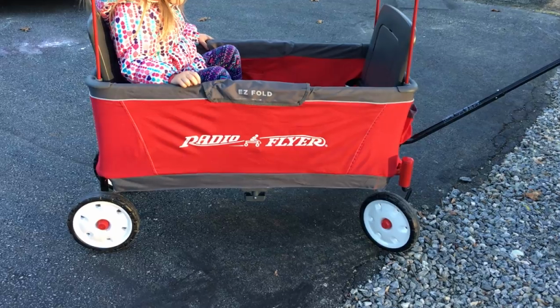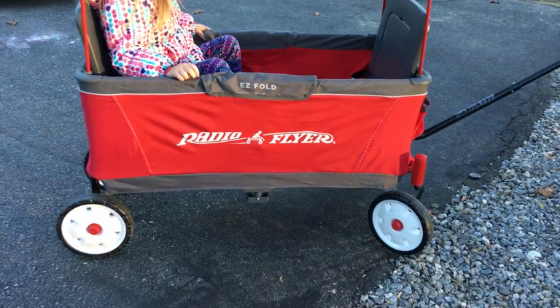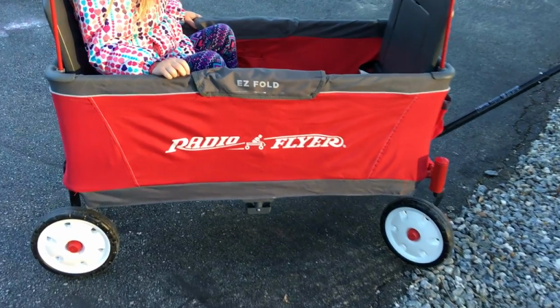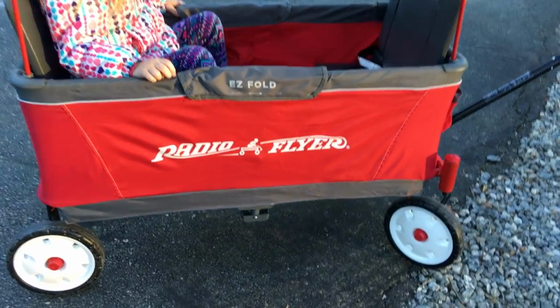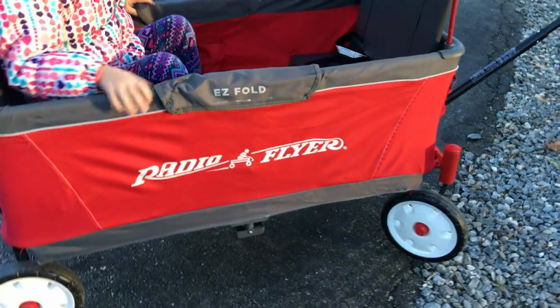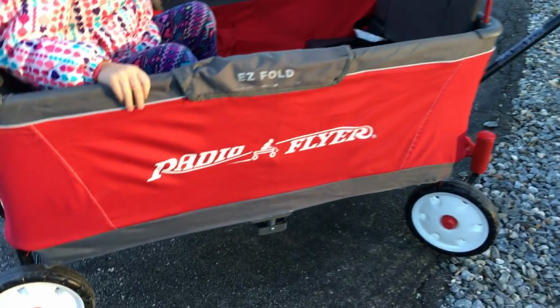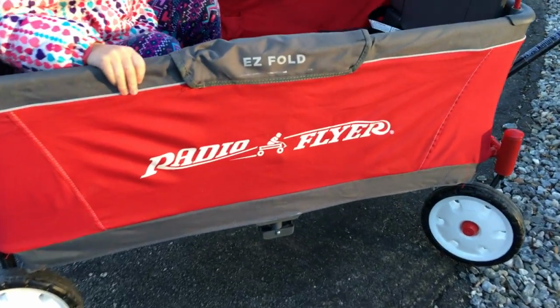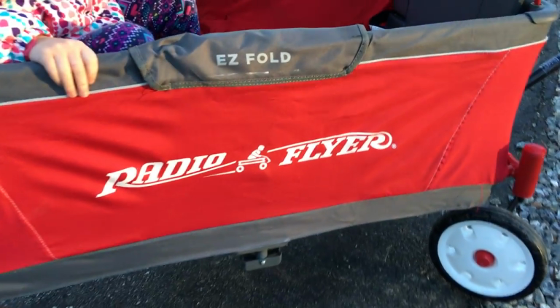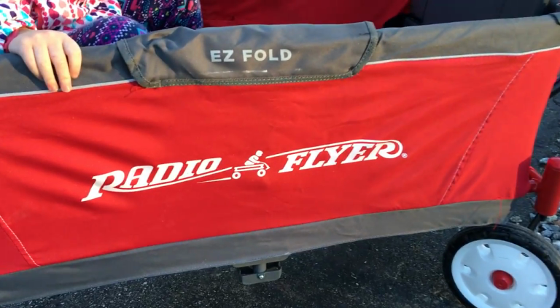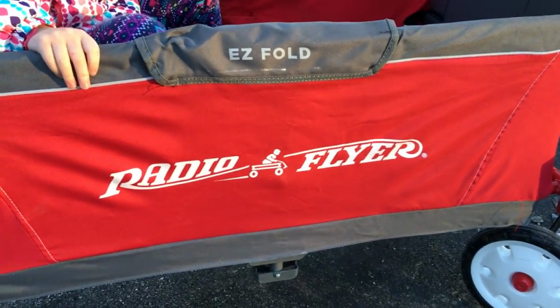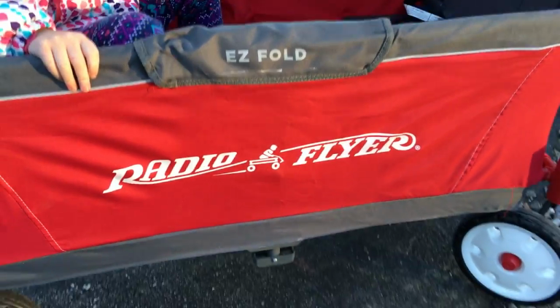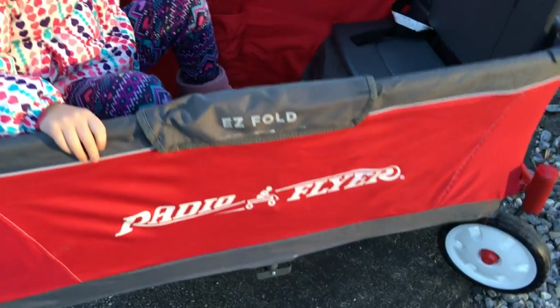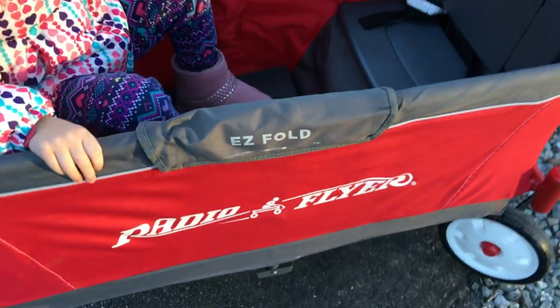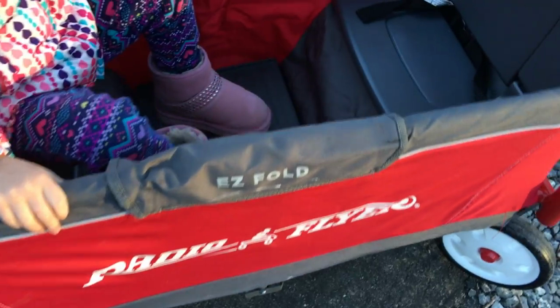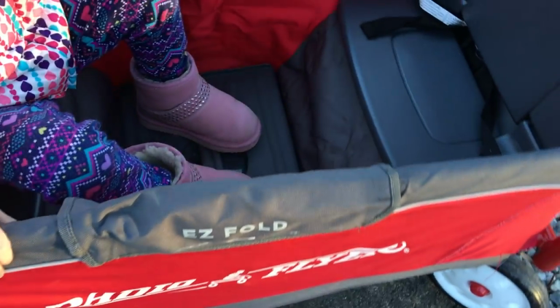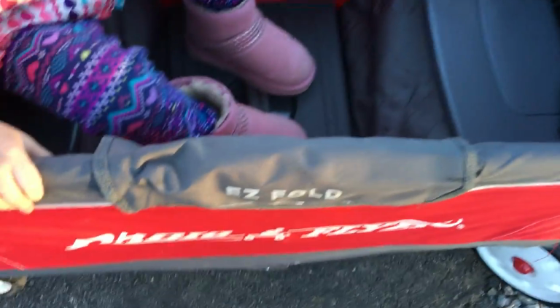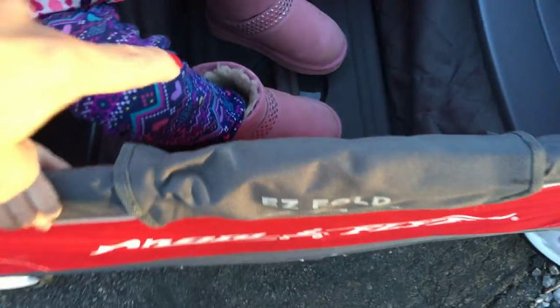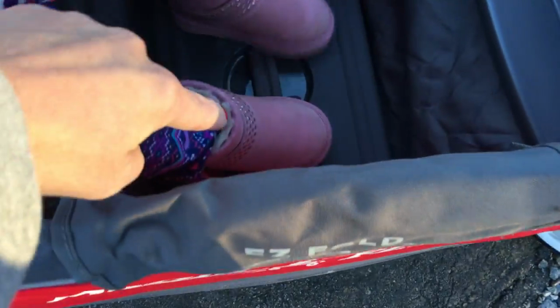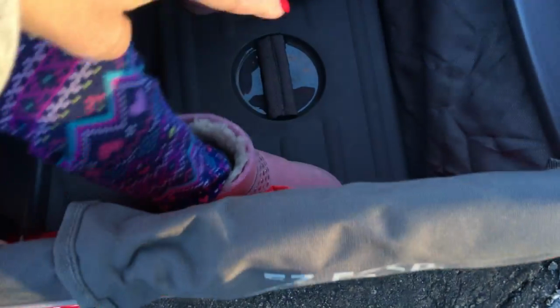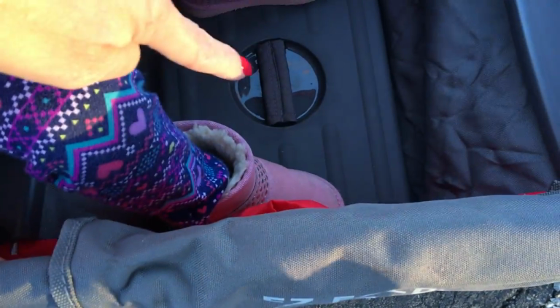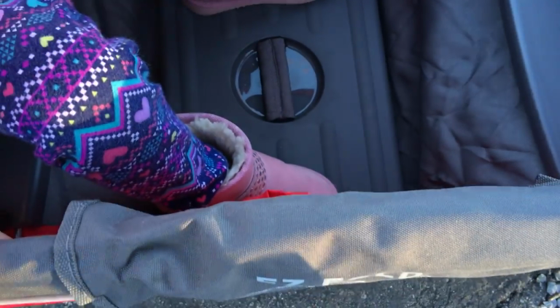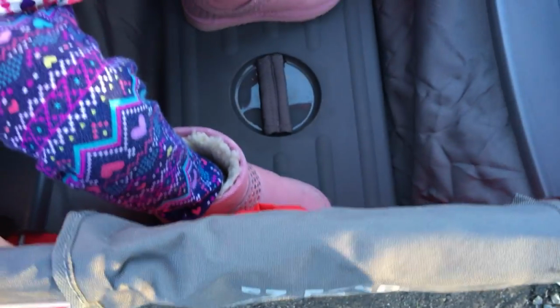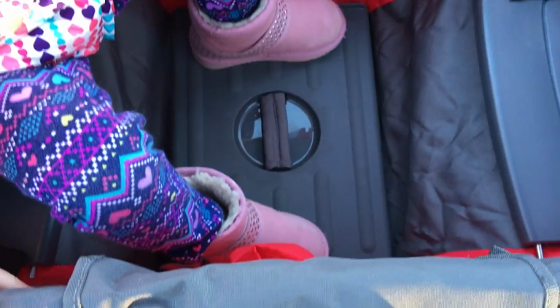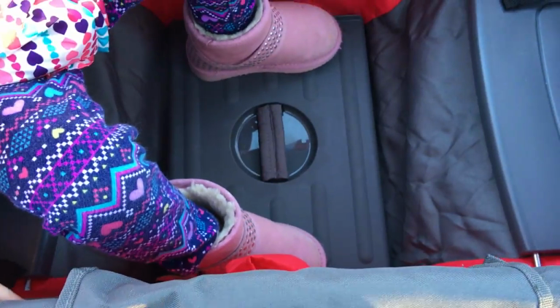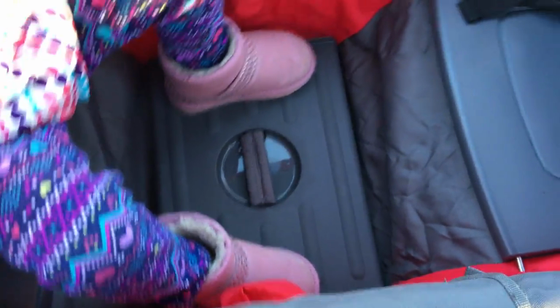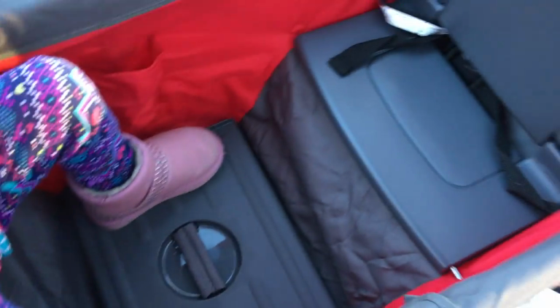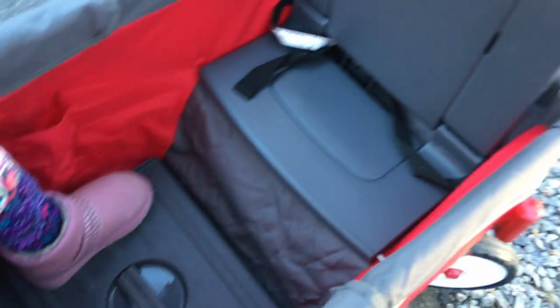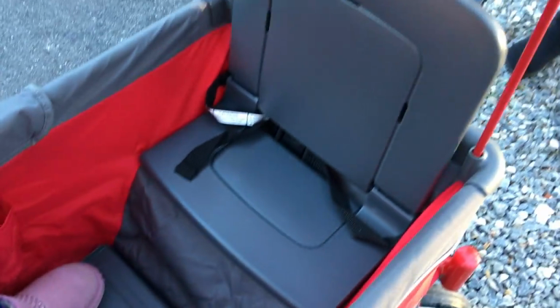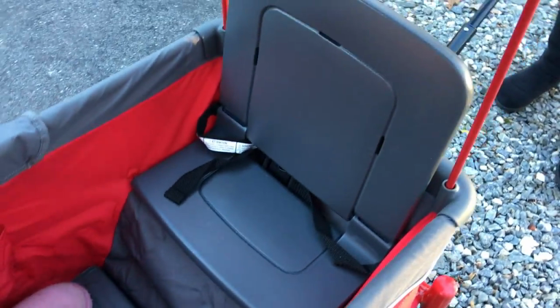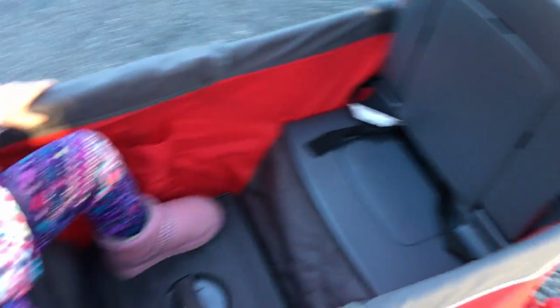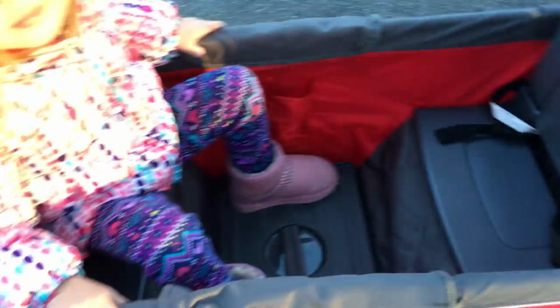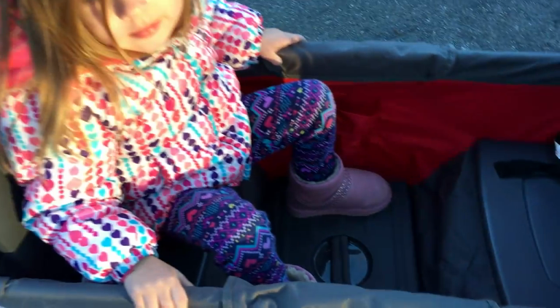What do we have here? Here's the Radio Flyer. It's an easy fold wagon and it has a handle in the middle right there so that you can pull it up and fold it — a place for two tiny tots.